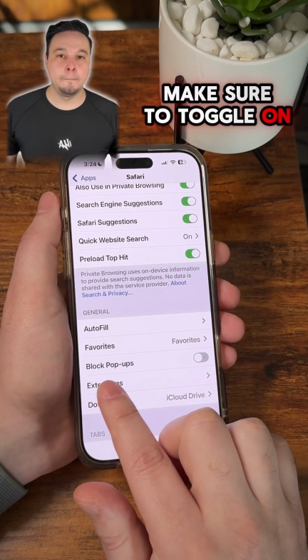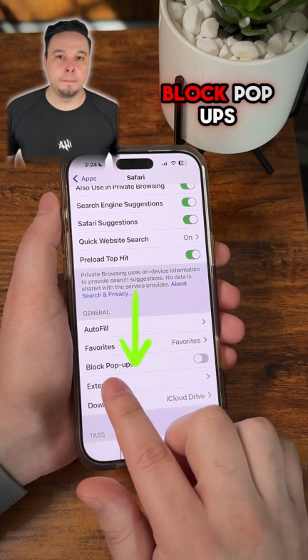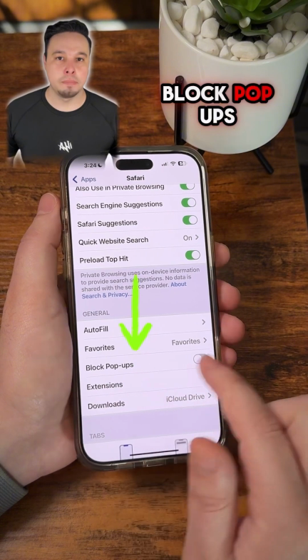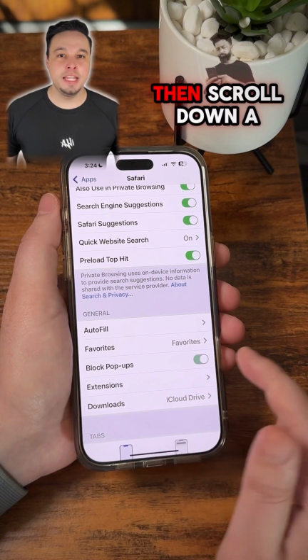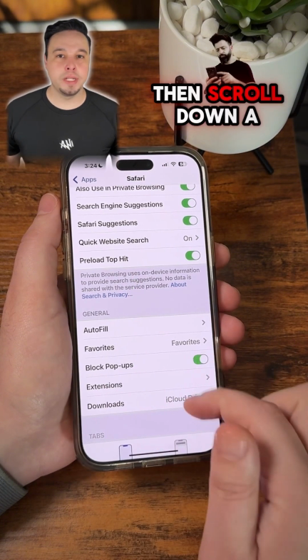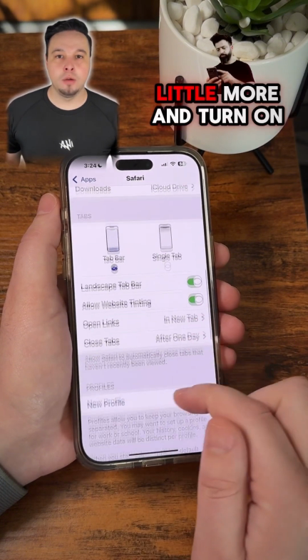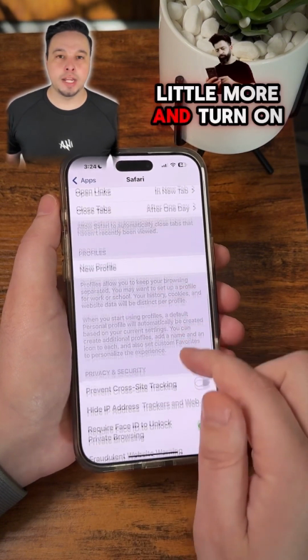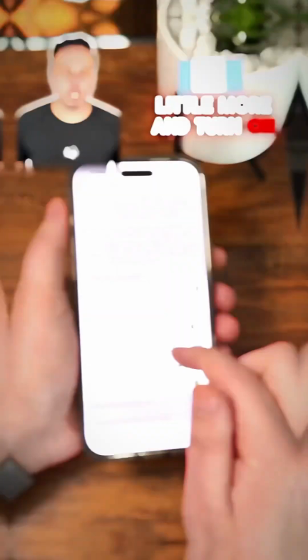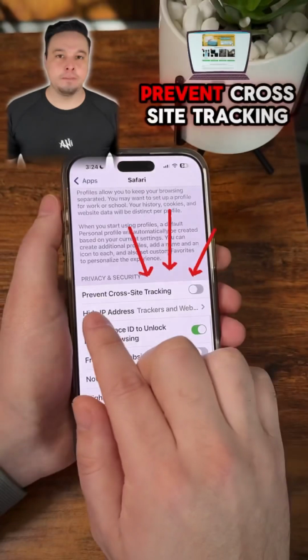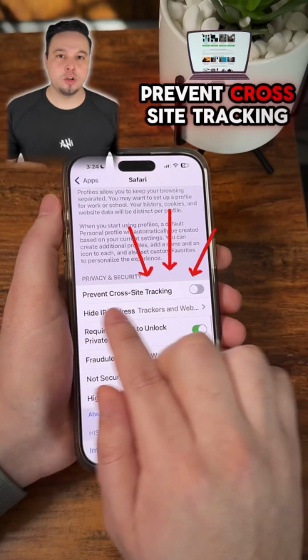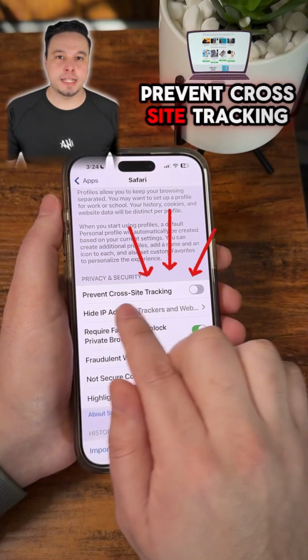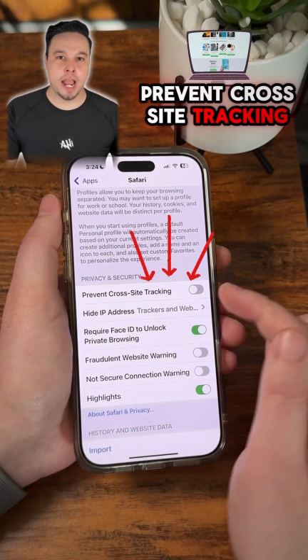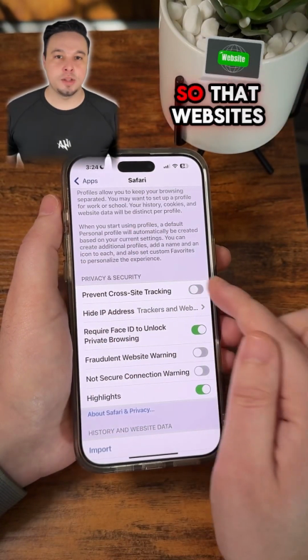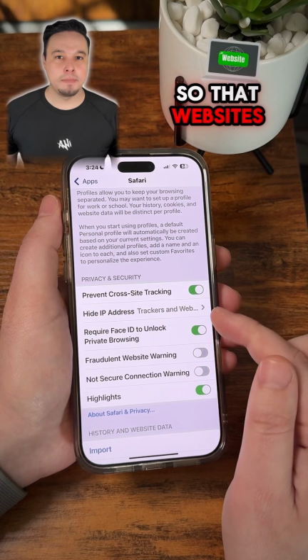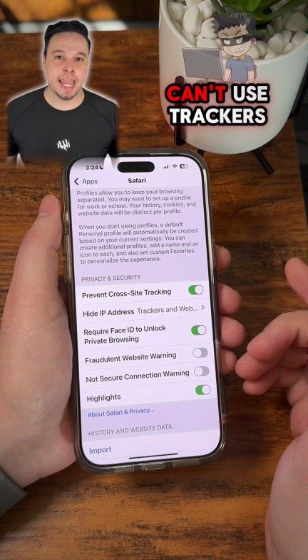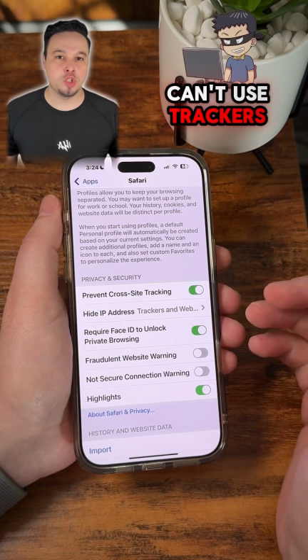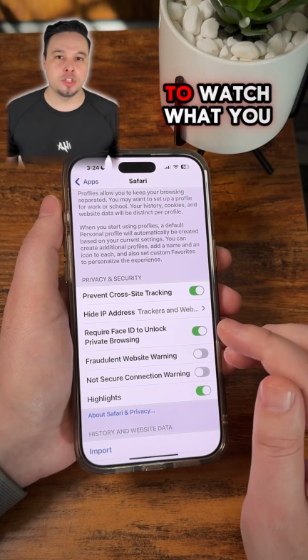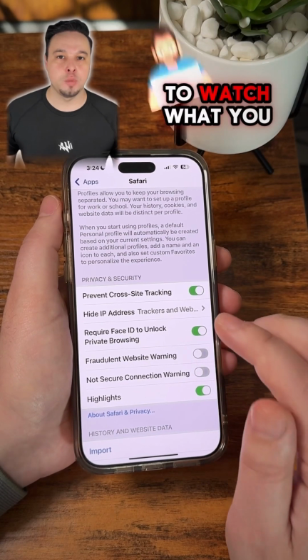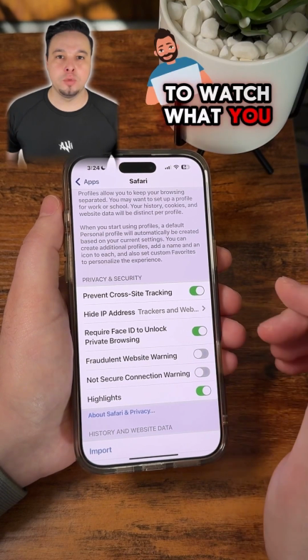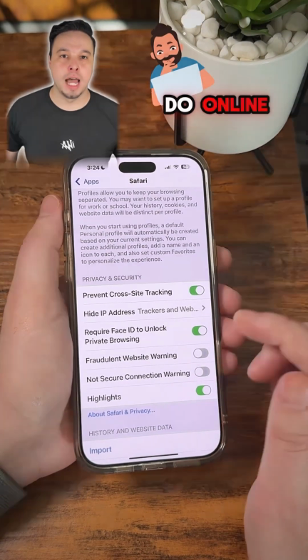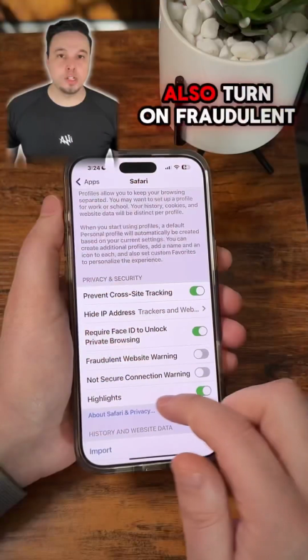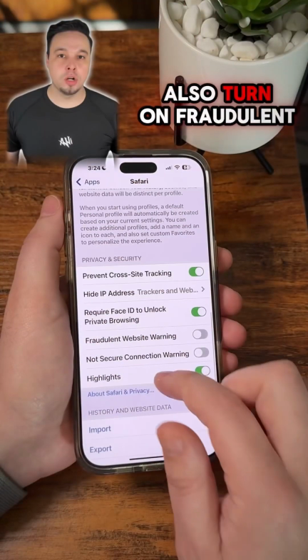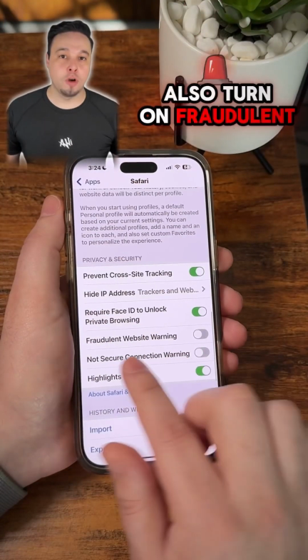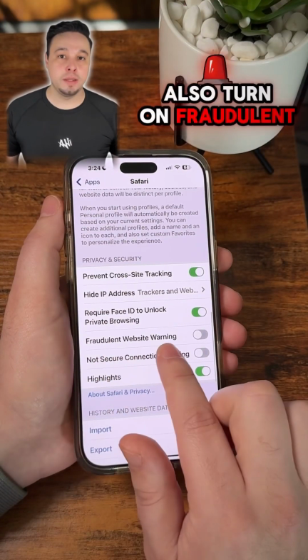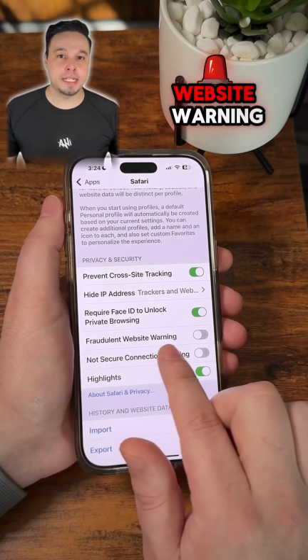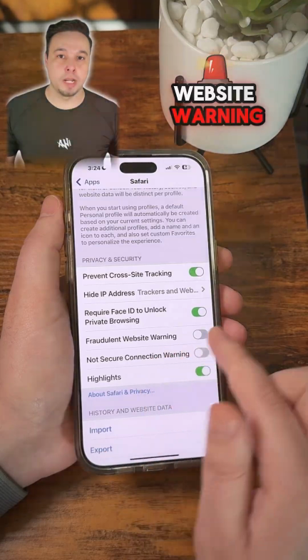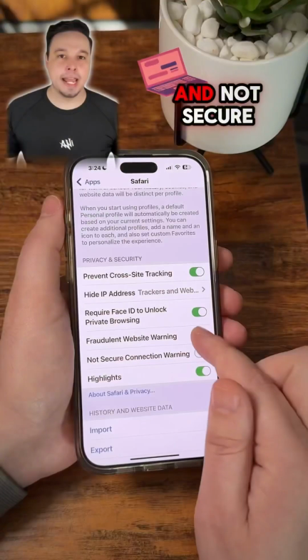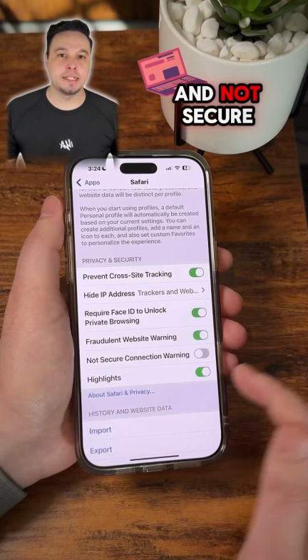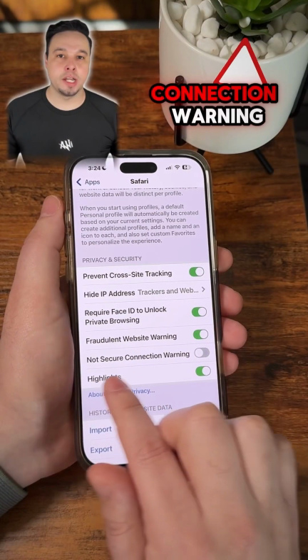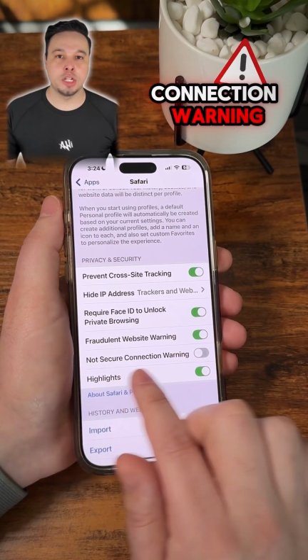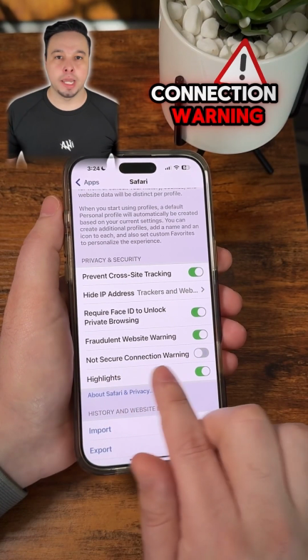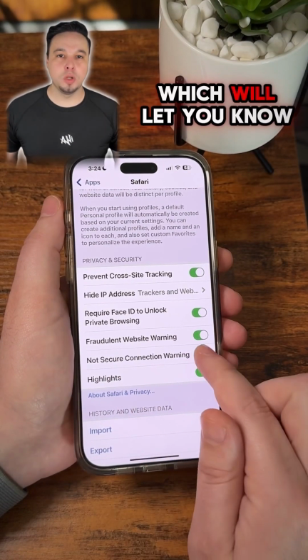Next, go back and make sure to toggle on 'Block Pop-Ups'. Then scroll down a little more and turn on 'Prevent Cross-Site Tracking' so that websites can't use trackers to watch what you do online.